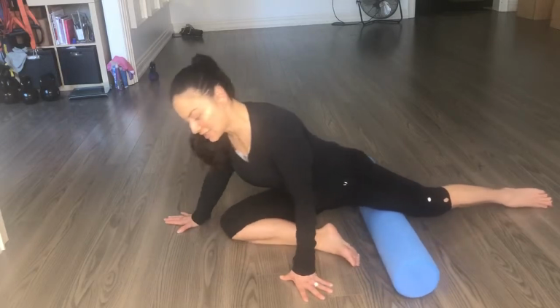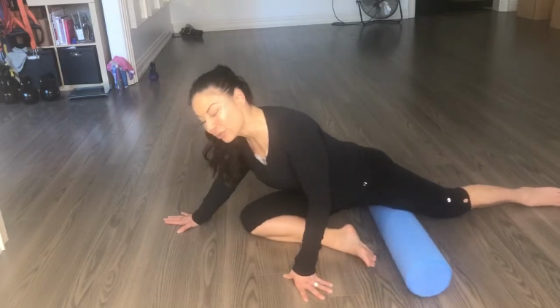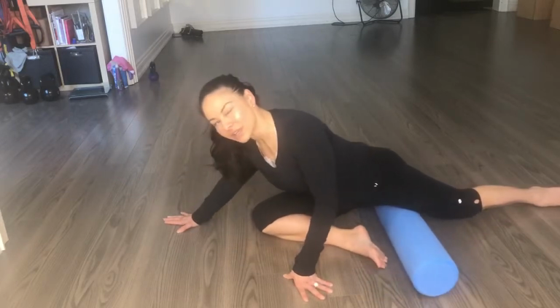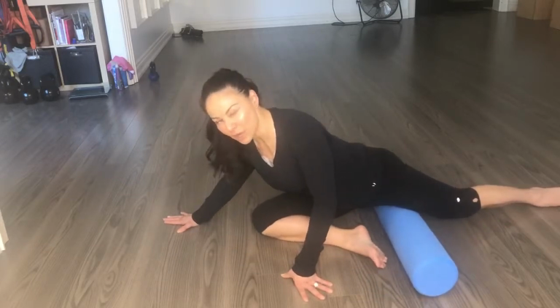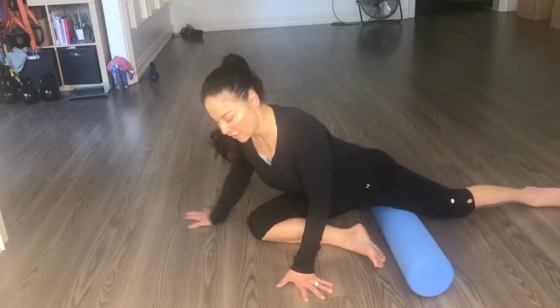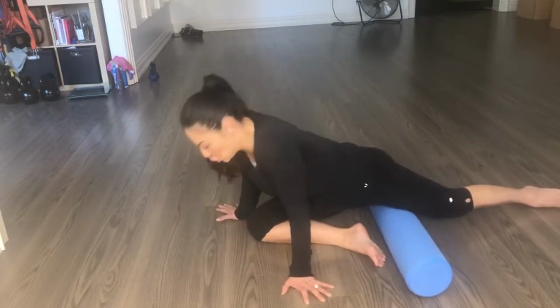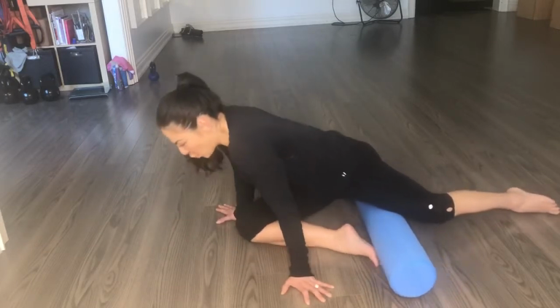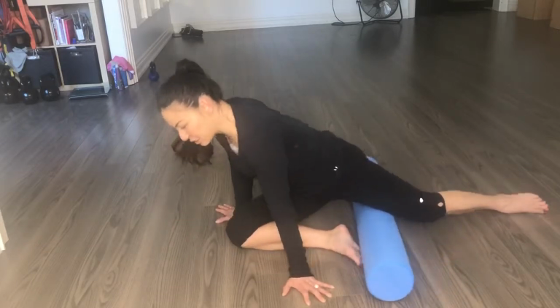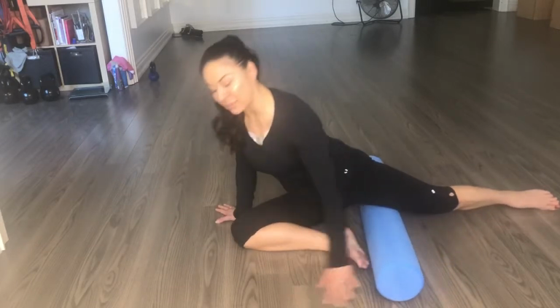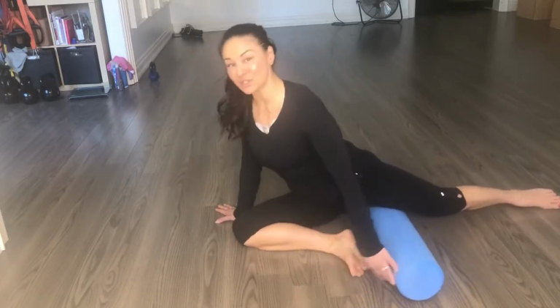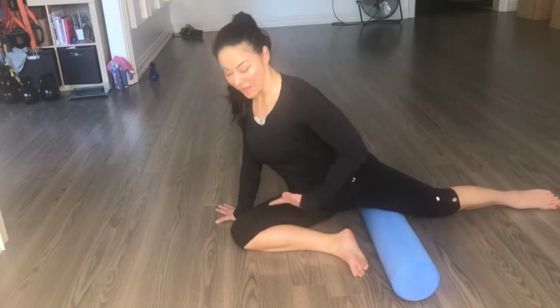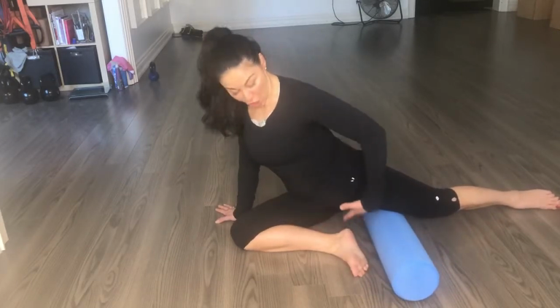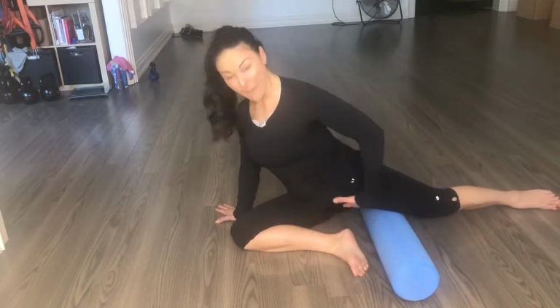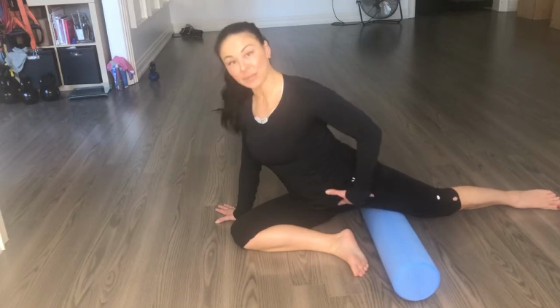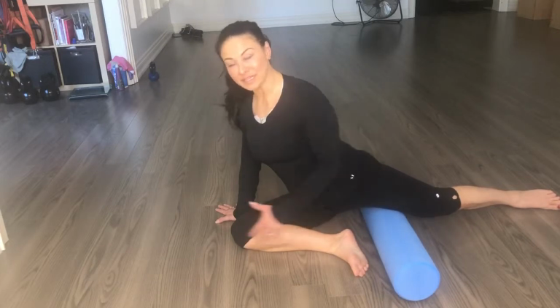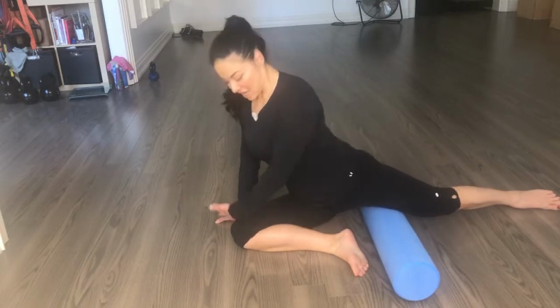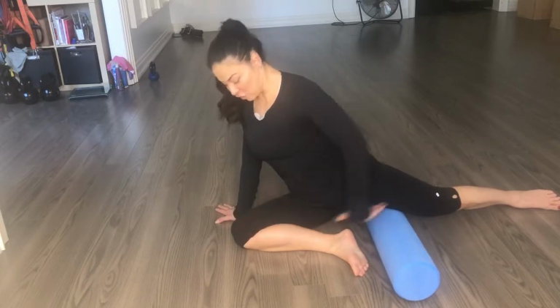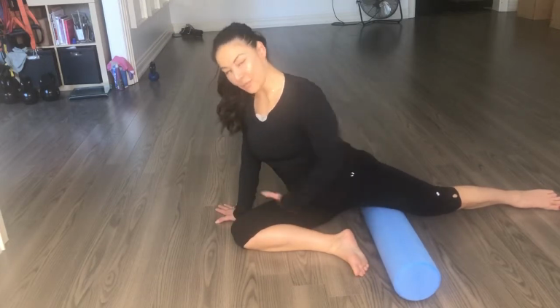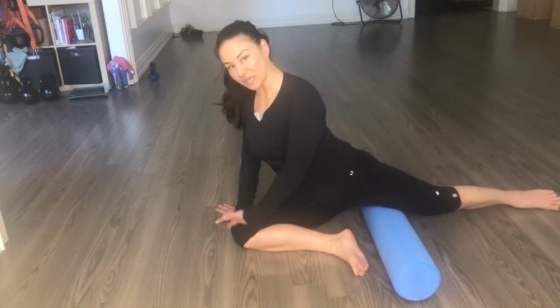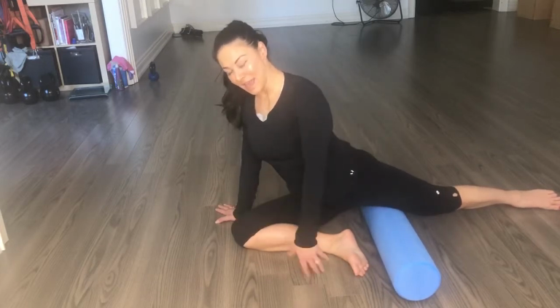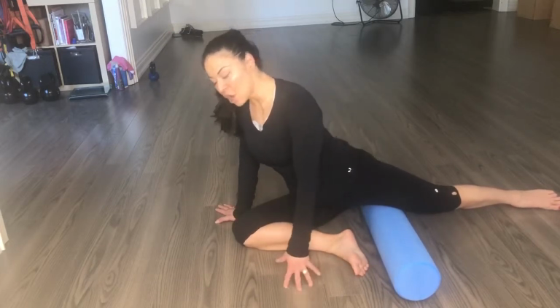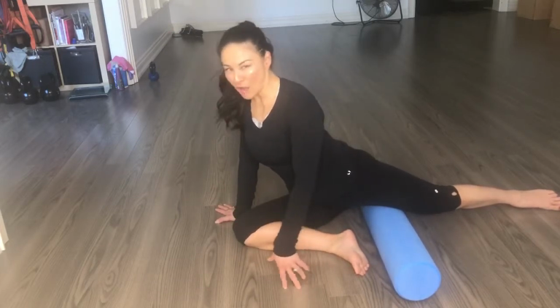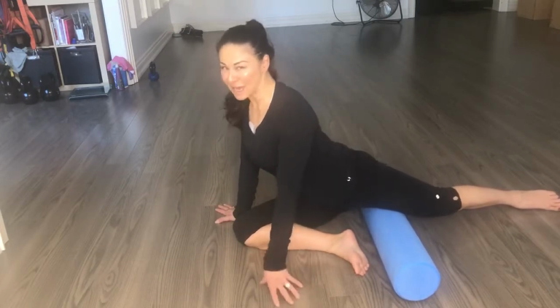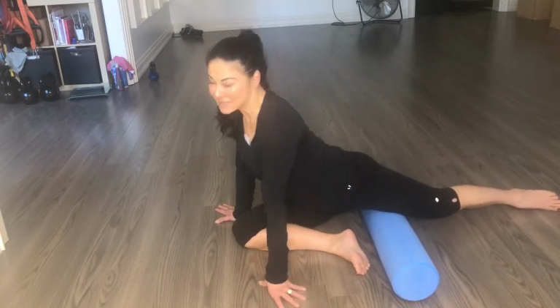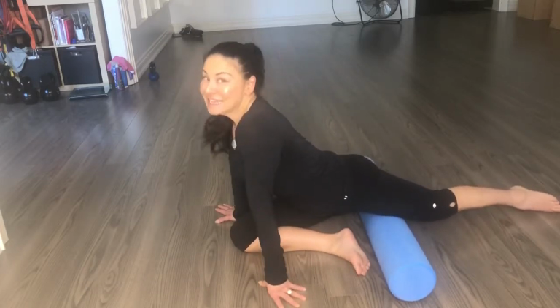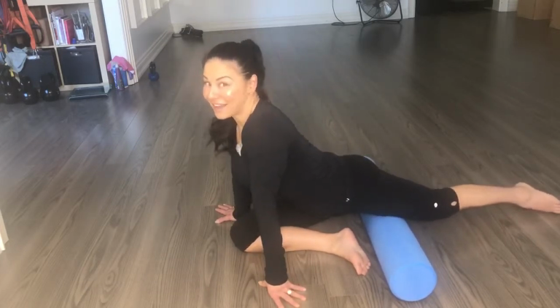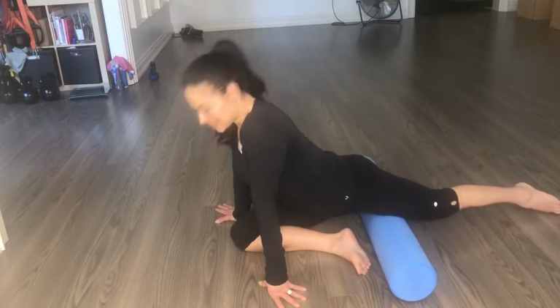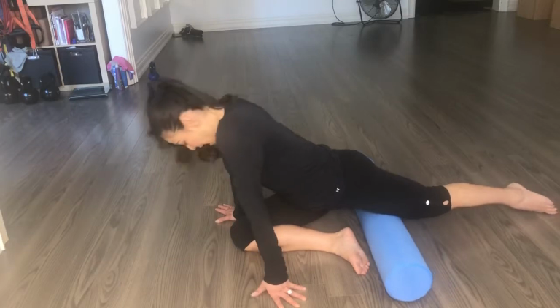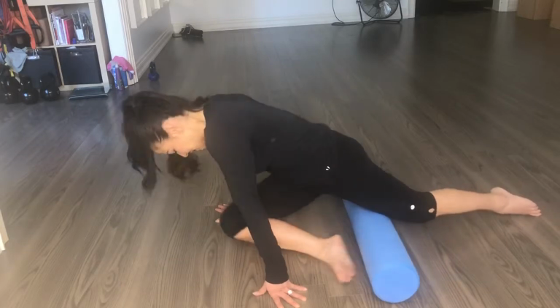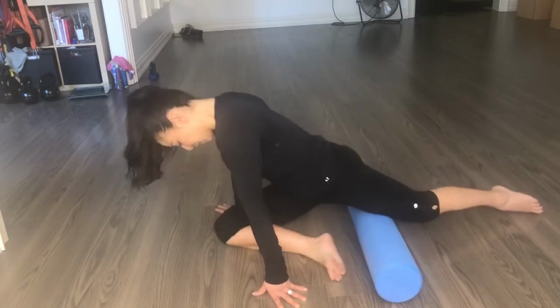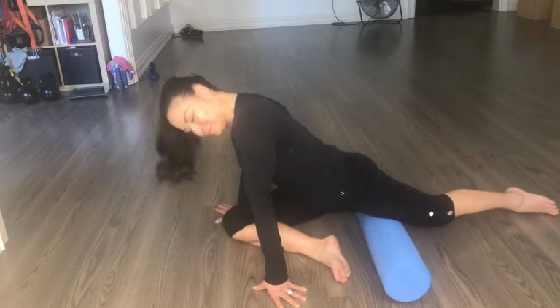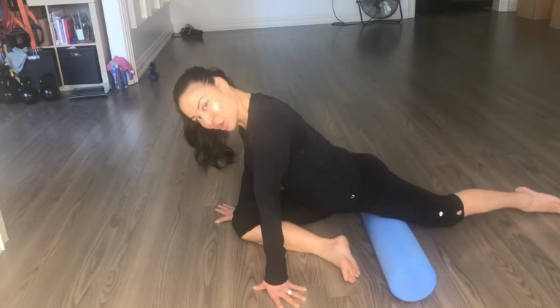This is a really good one. If you go into pigeon, because you have your hips up a little bit, even if you don't have the full mobility in the hips, oftentimes even guys can access this point.